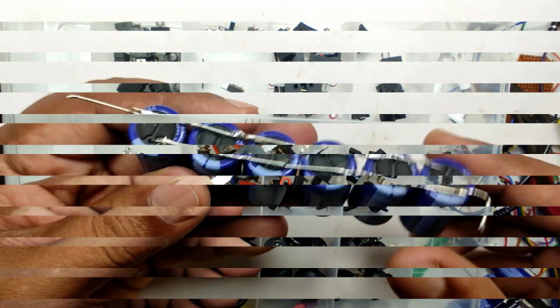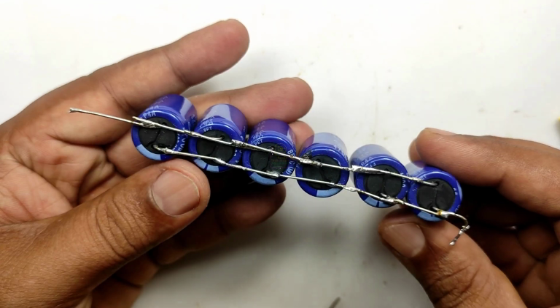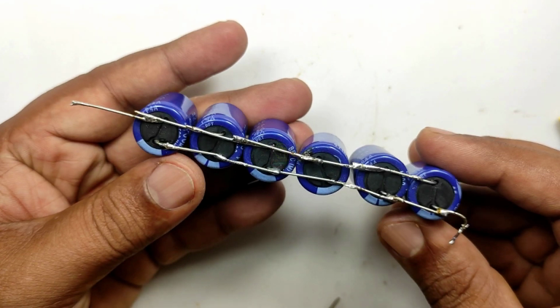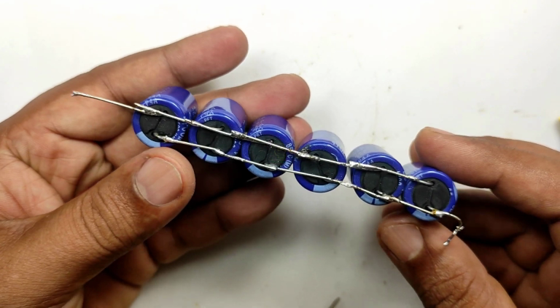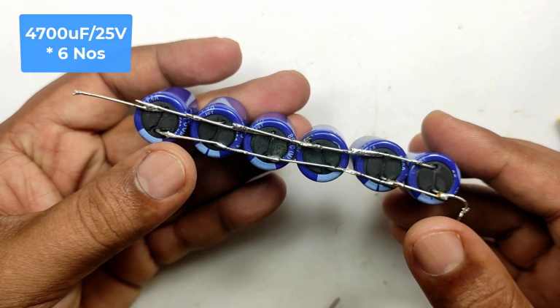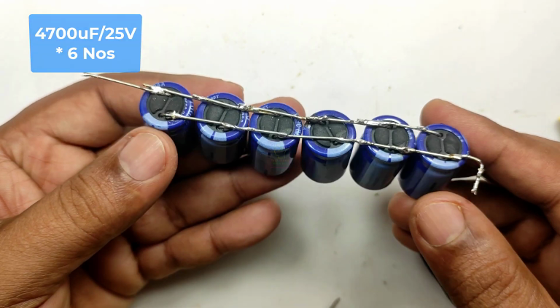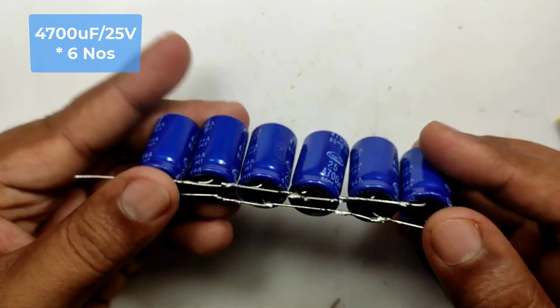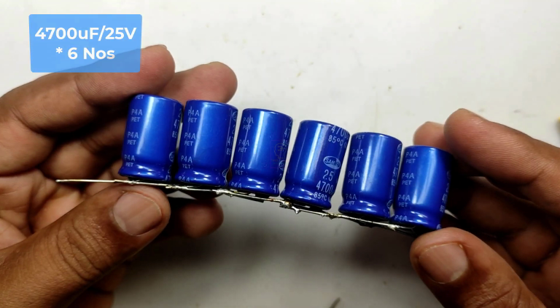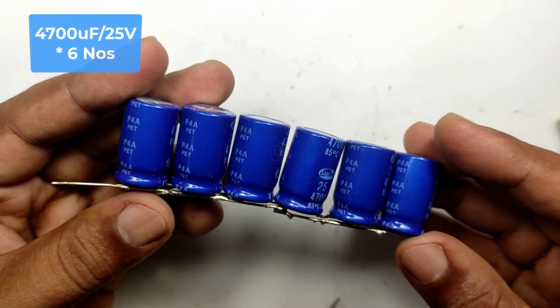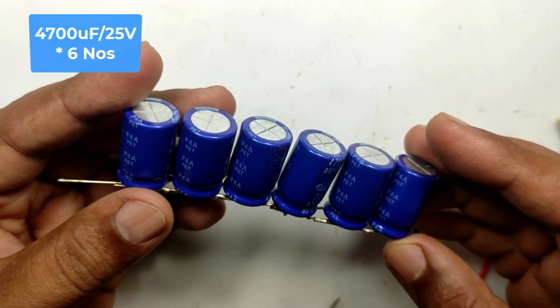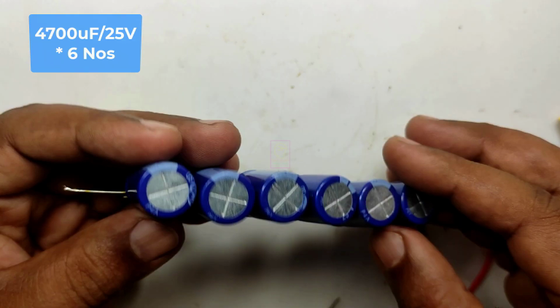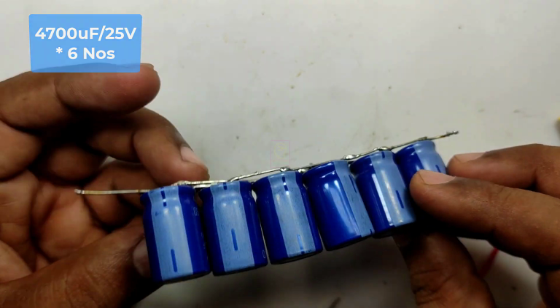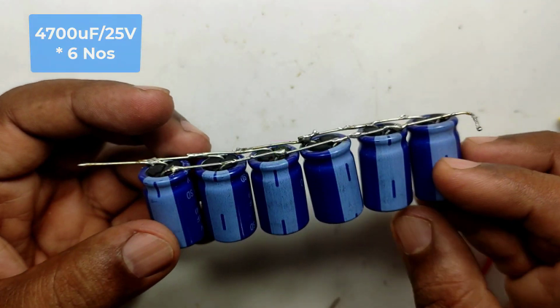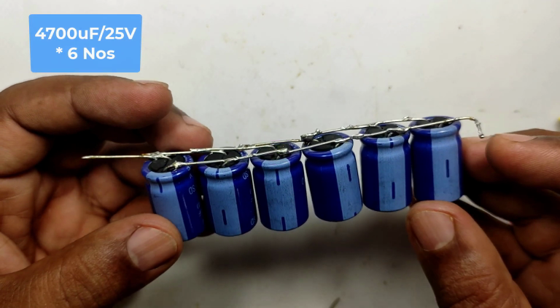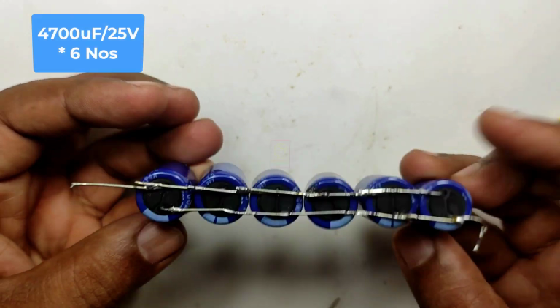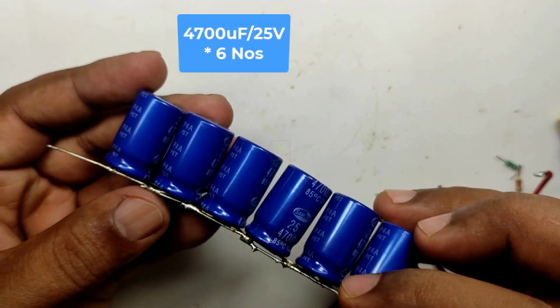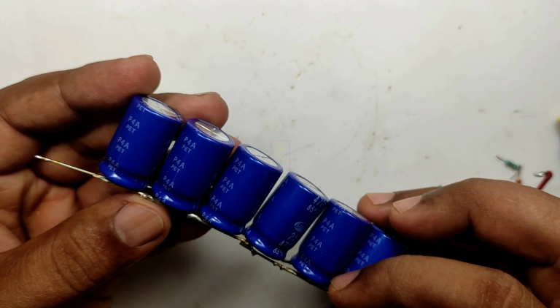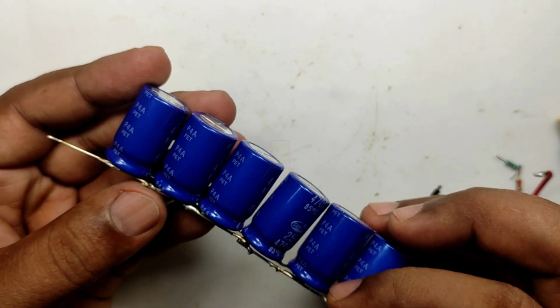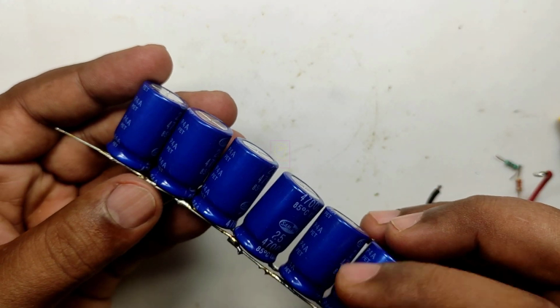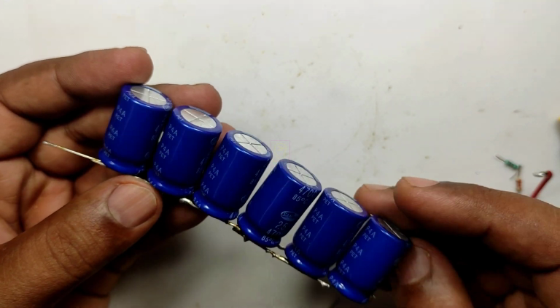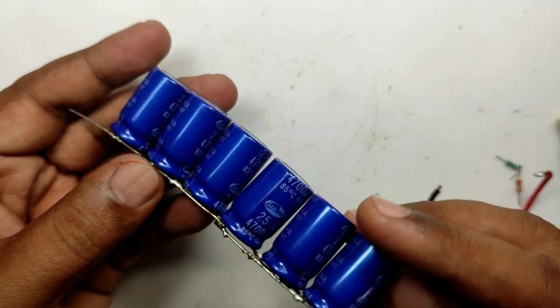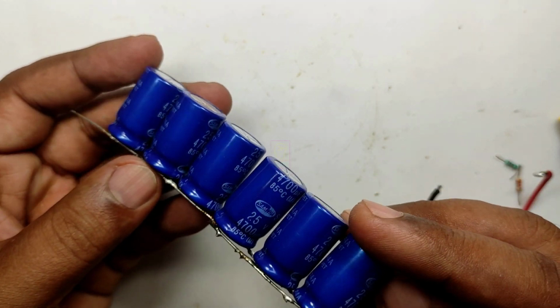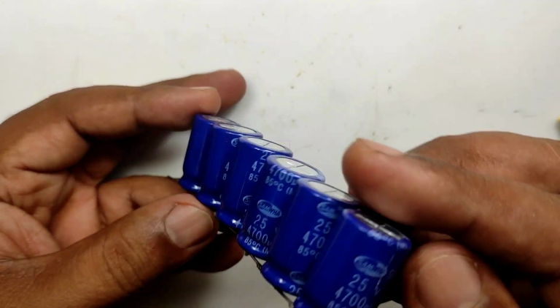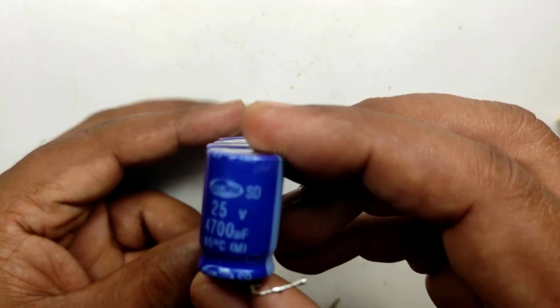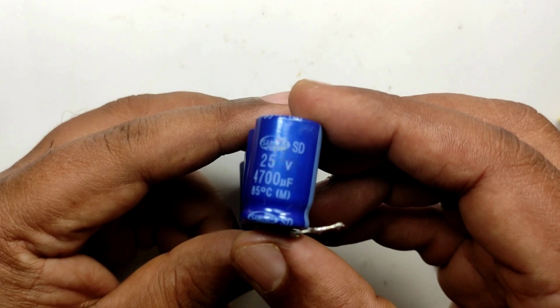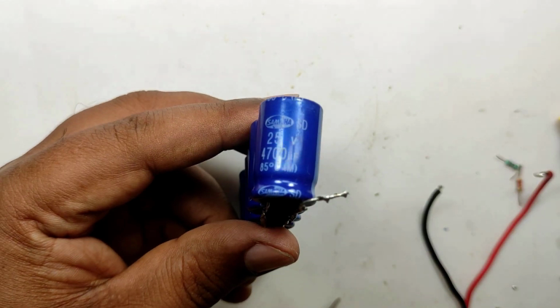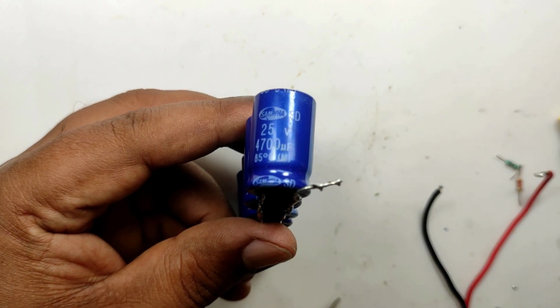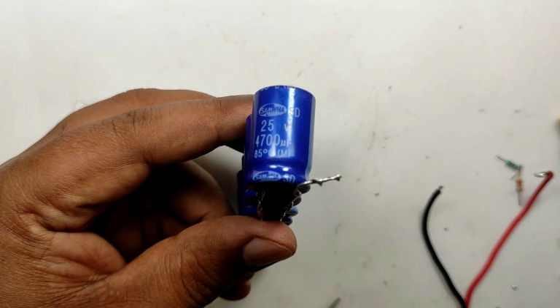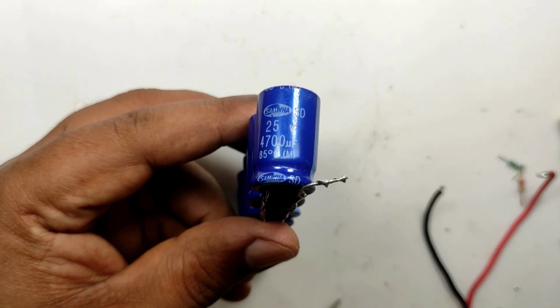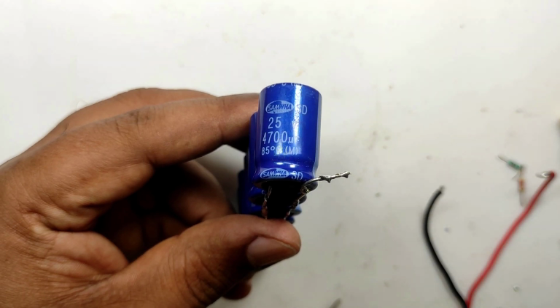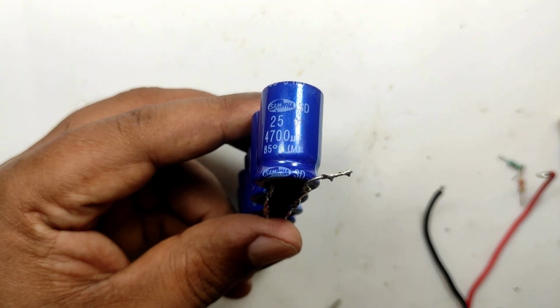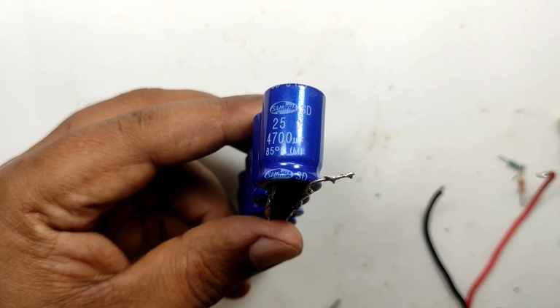This capacitor array will give you smooth transmission from the power adapter to the battery at the time of power failure. We are using six 4700 microfarad 25-volt capacitors in parallel.